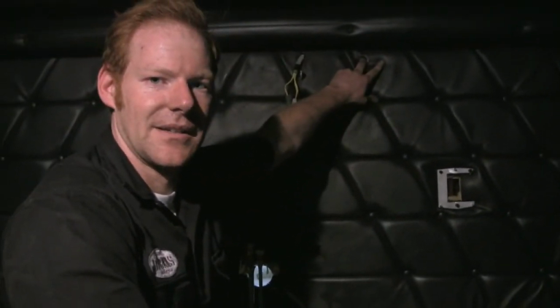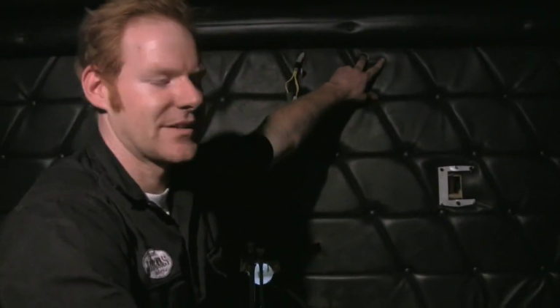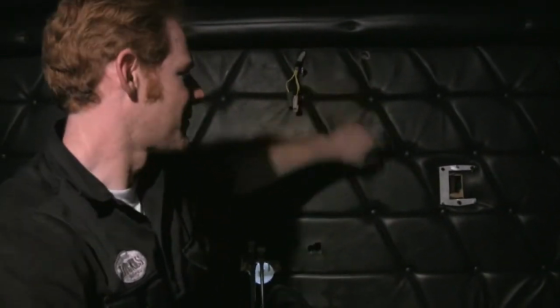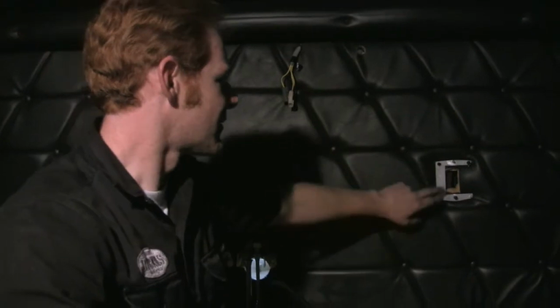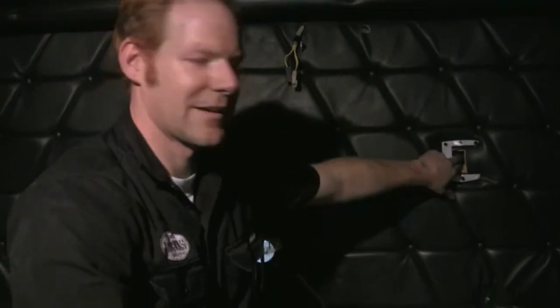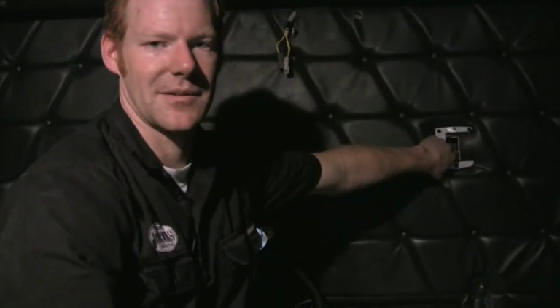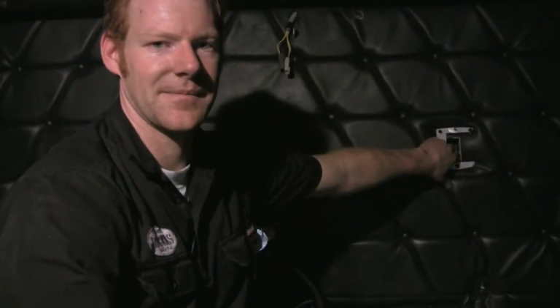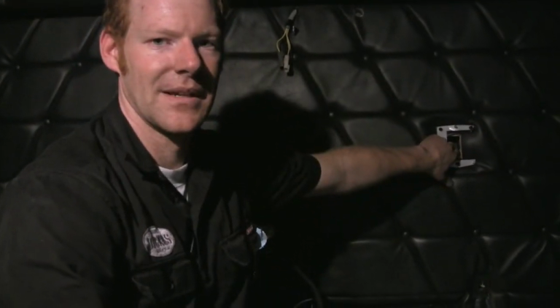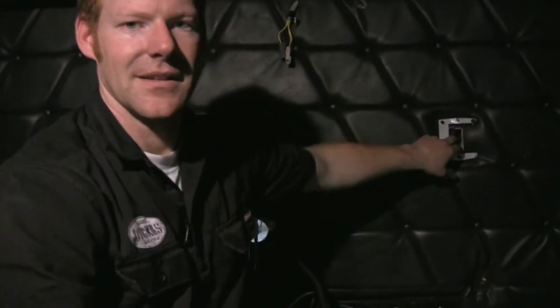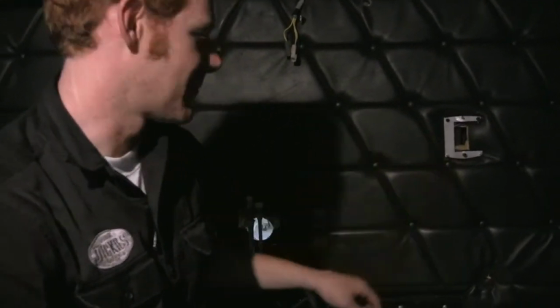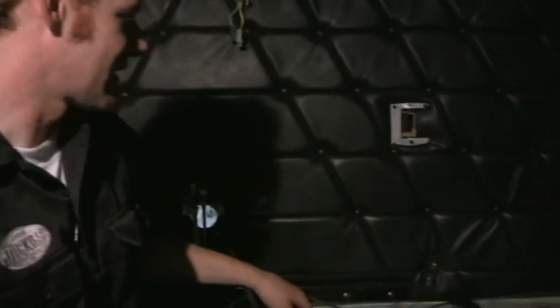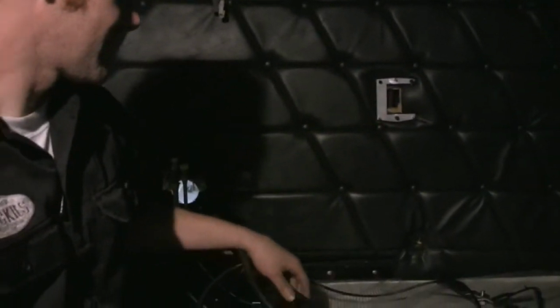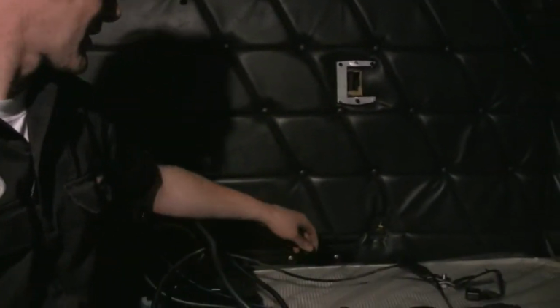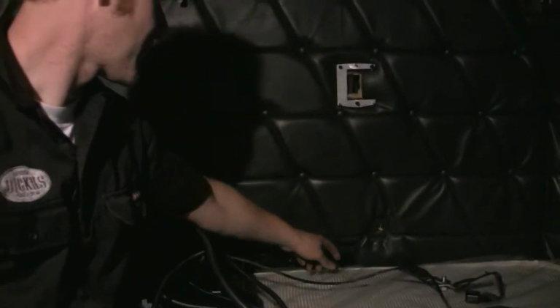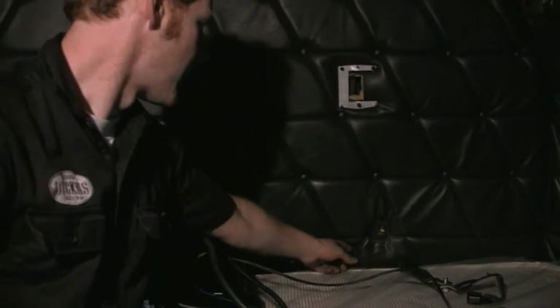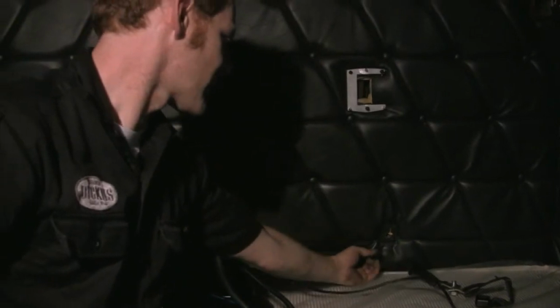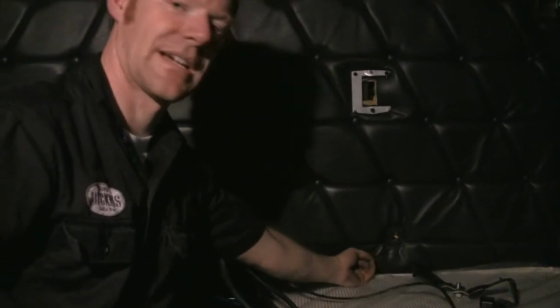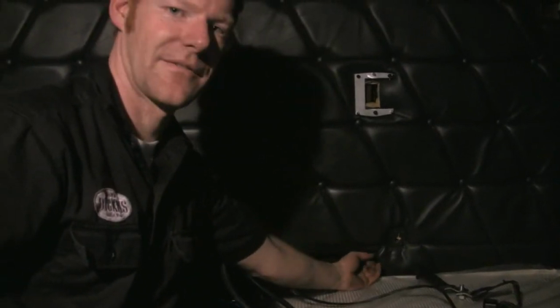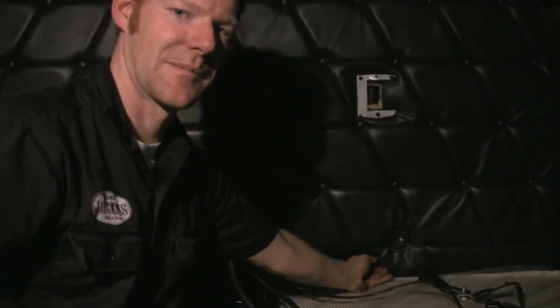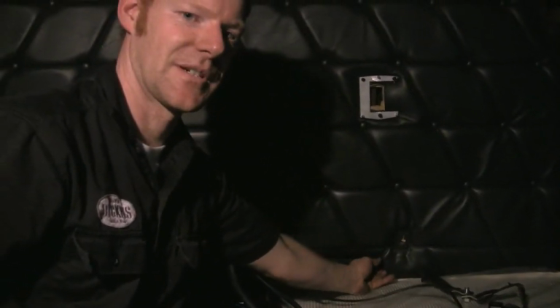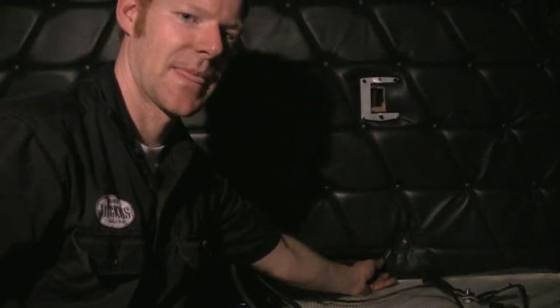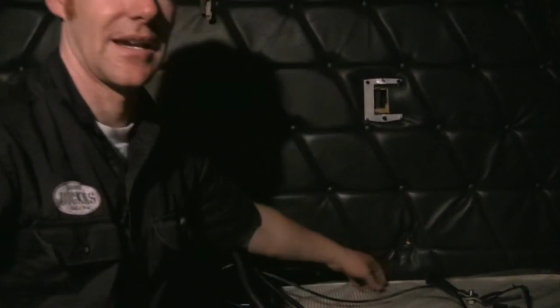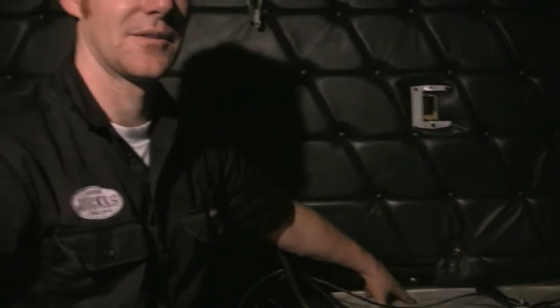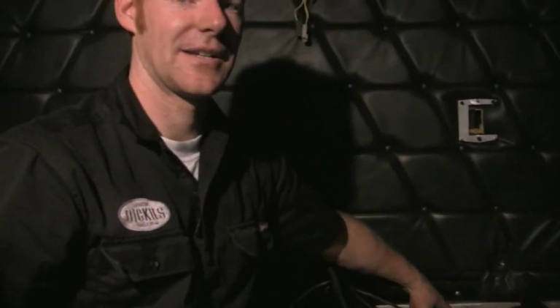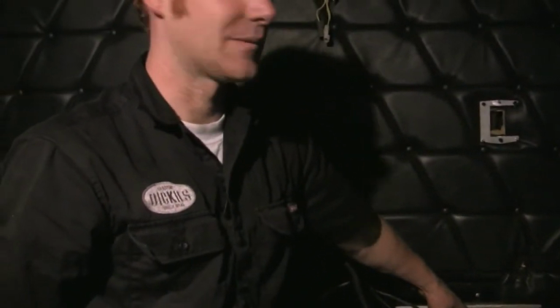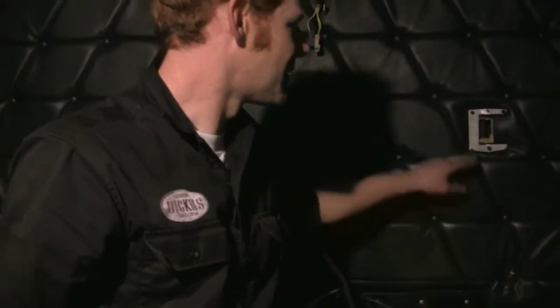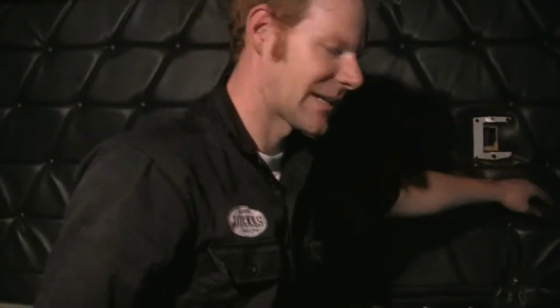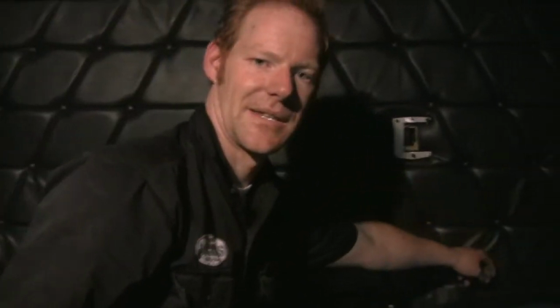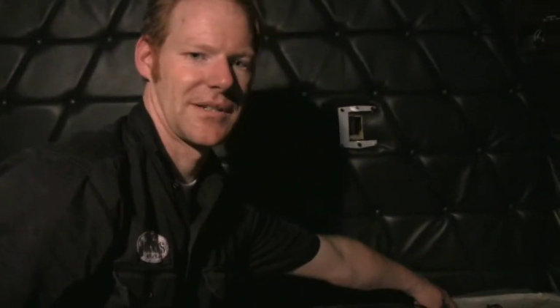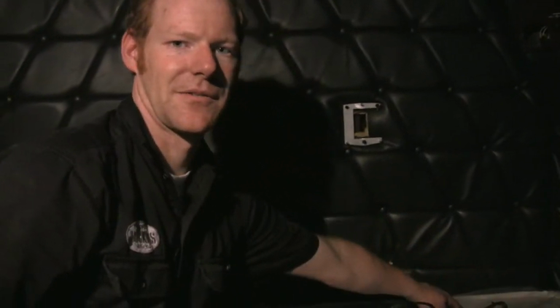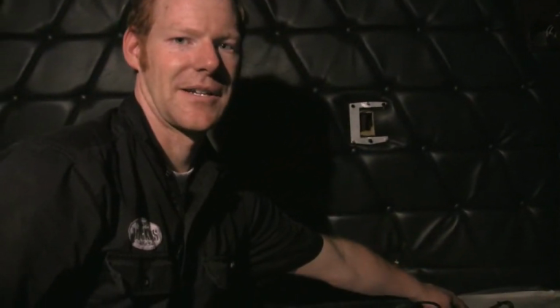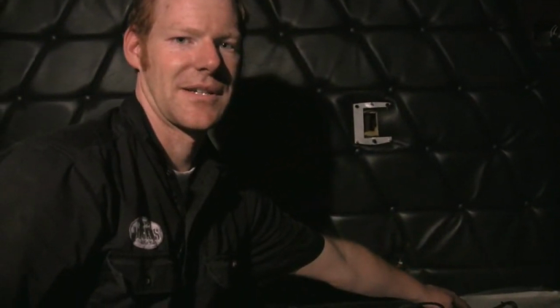The touchscreen cable will come out of this hole here. The blanket heater cable can just fish out of the upholstery here. The fuel-fired heater cable will run down behind the upholstery to where the fuel-fired heater is located.